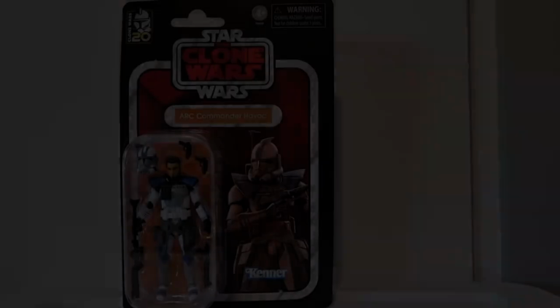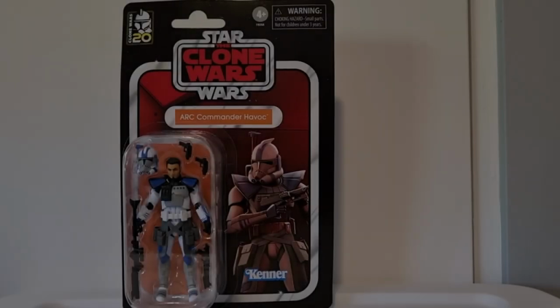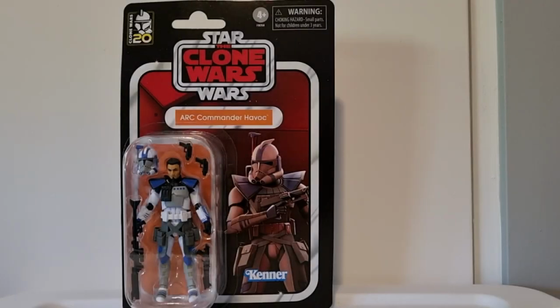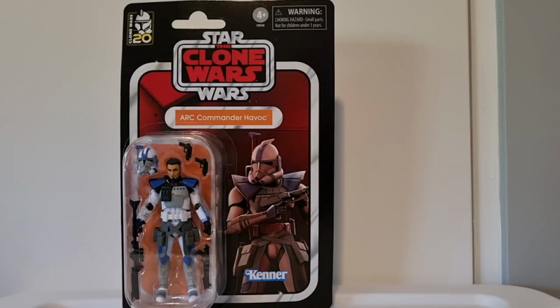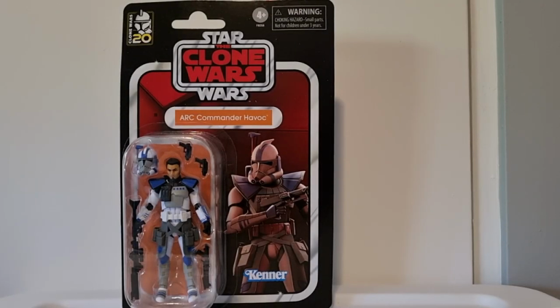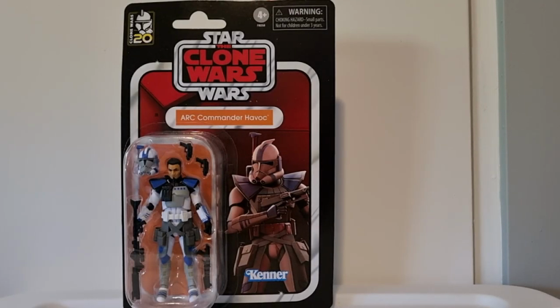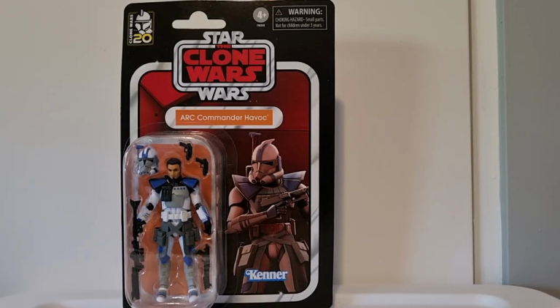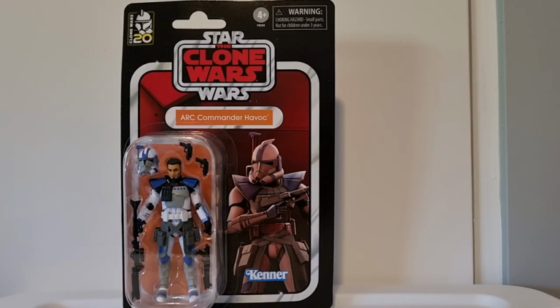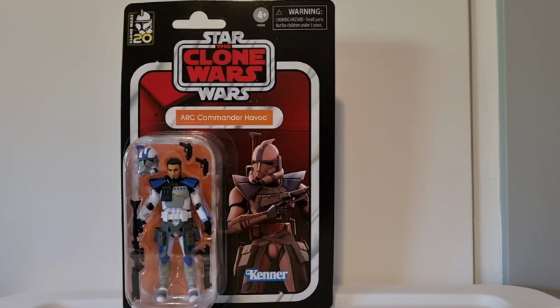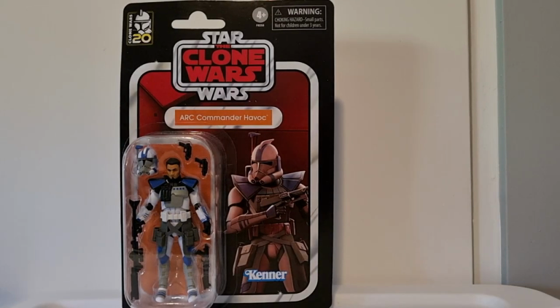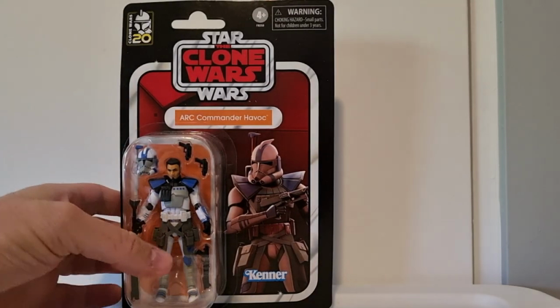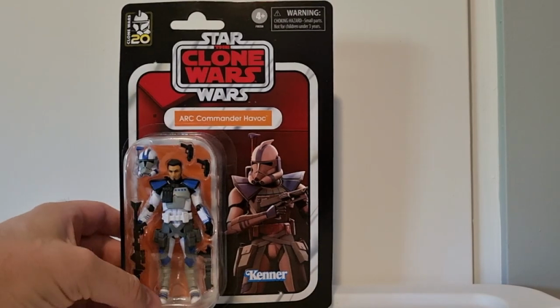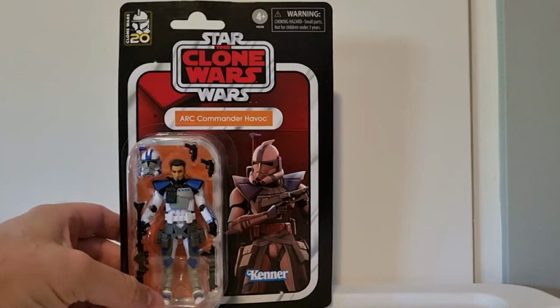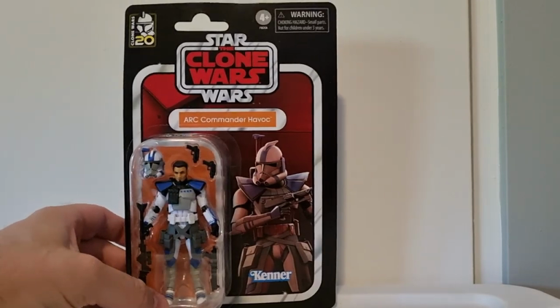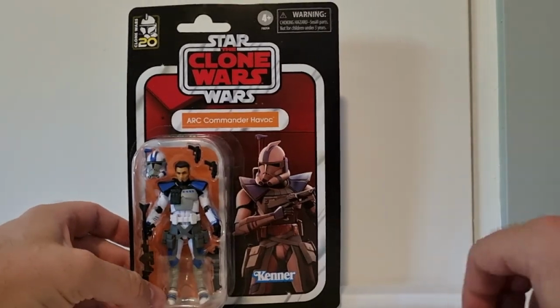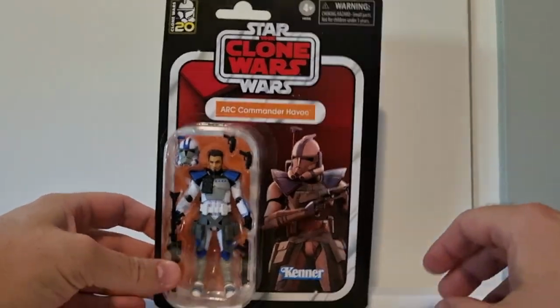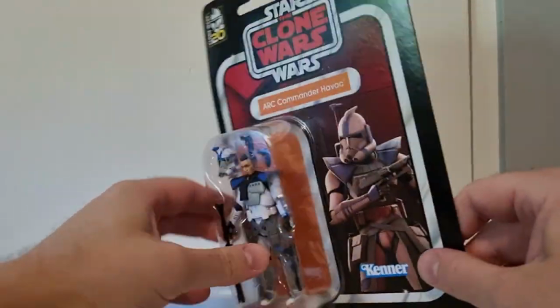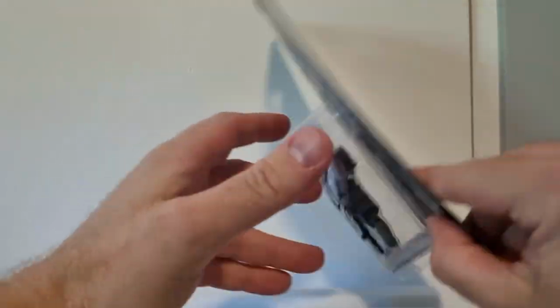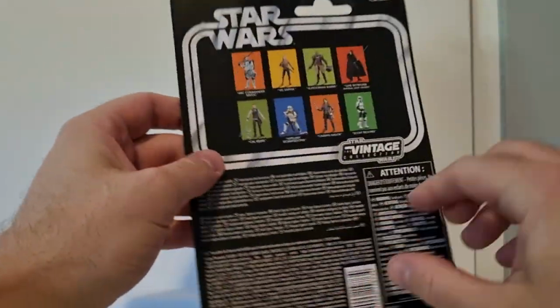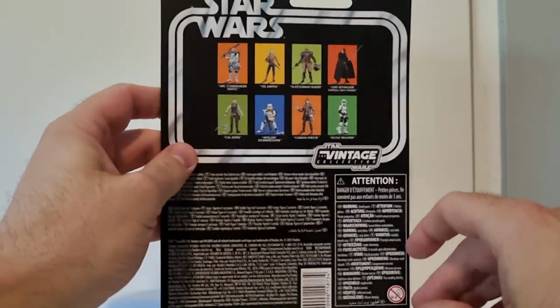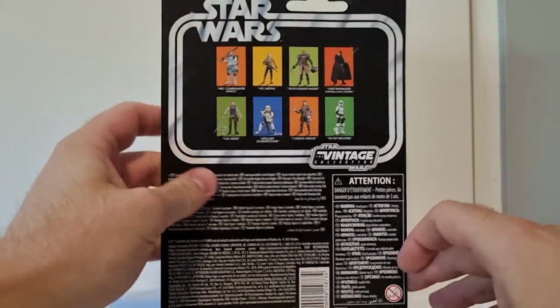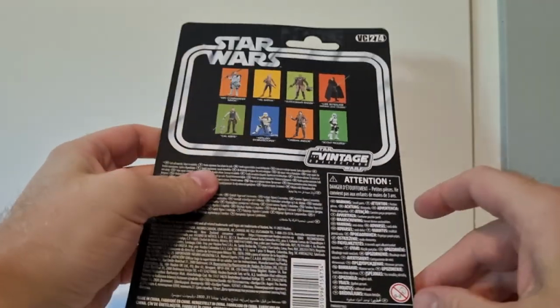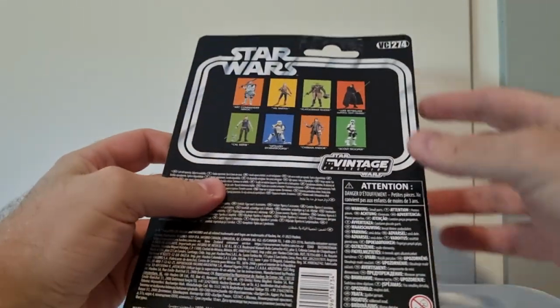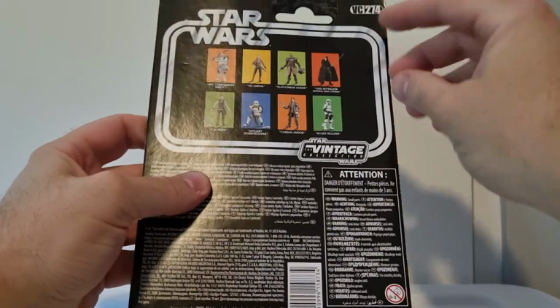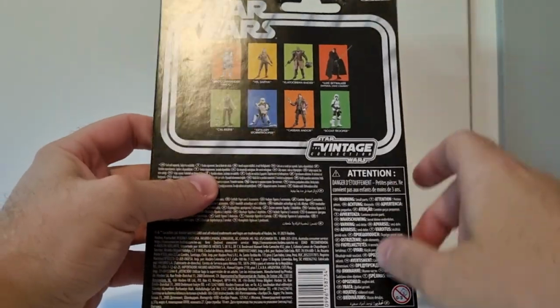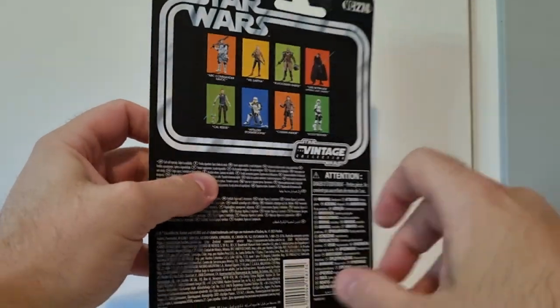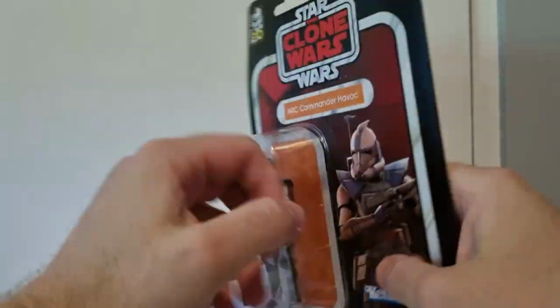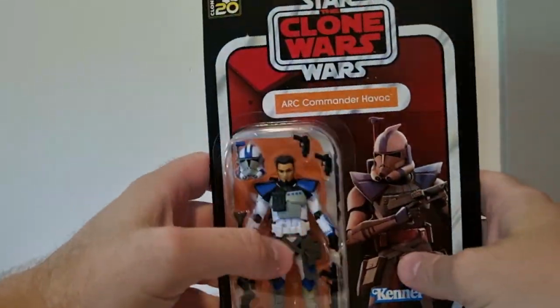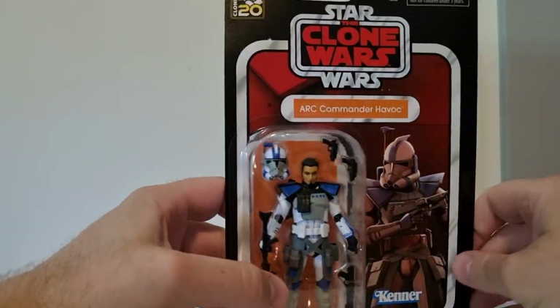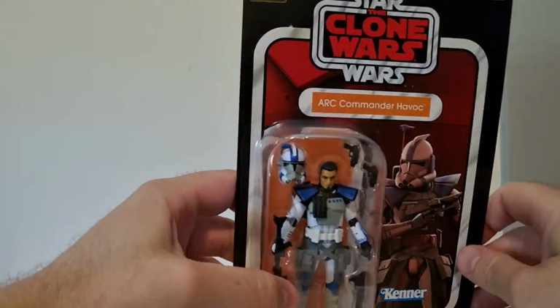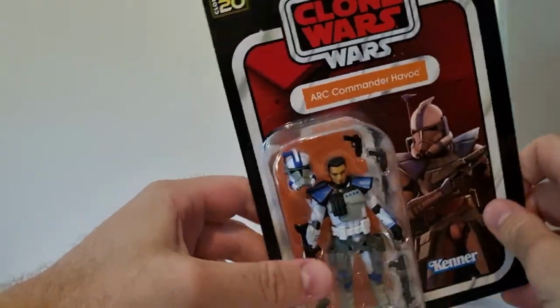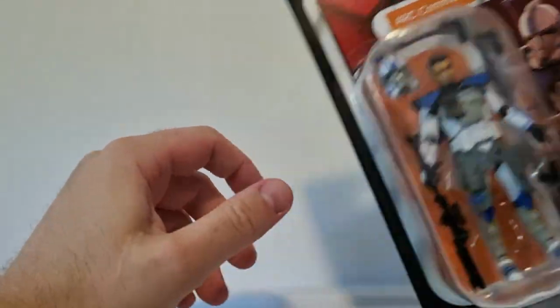Hey folks, welcome back to another Star Wars figure review. We're looking at Arc Trooper Arc Commander Havoc from the Vintage Collection - number 274, as you can see at the top there.